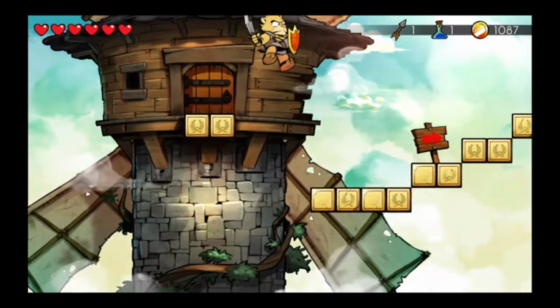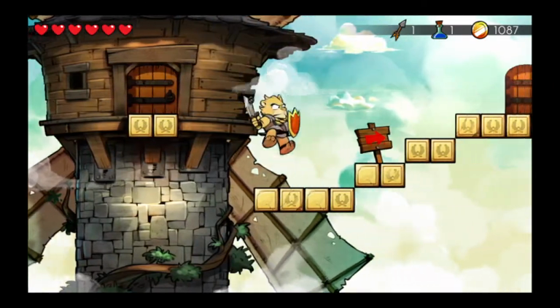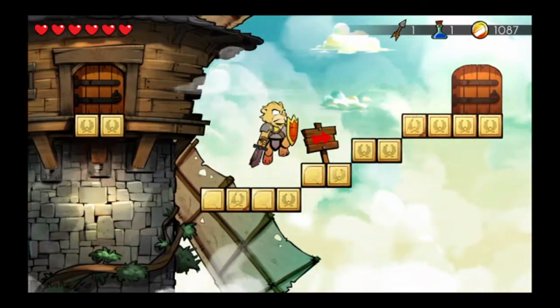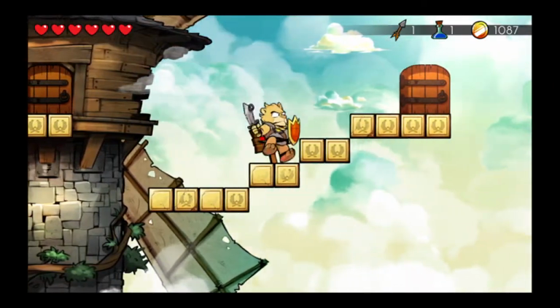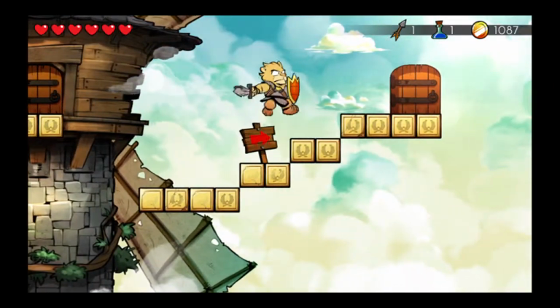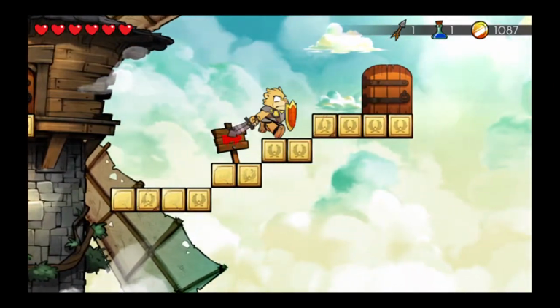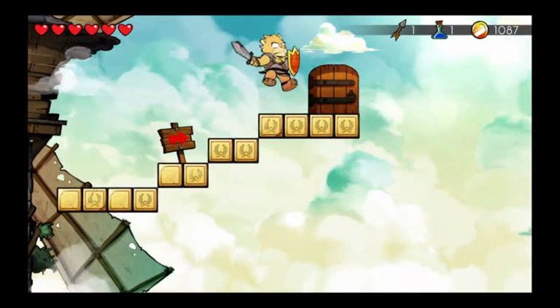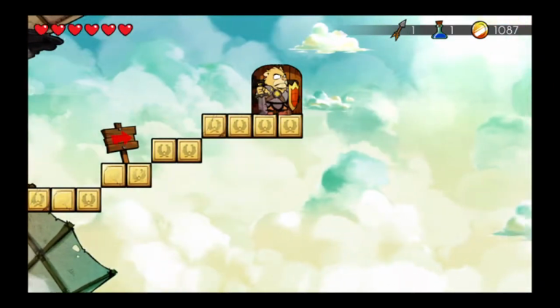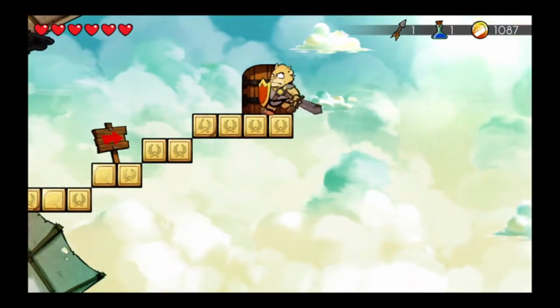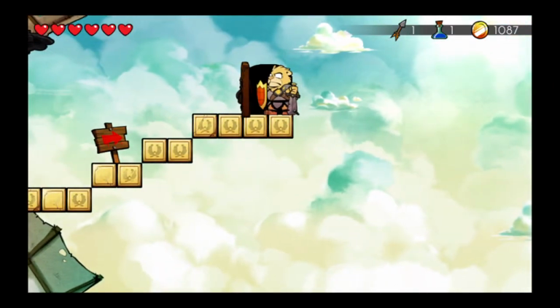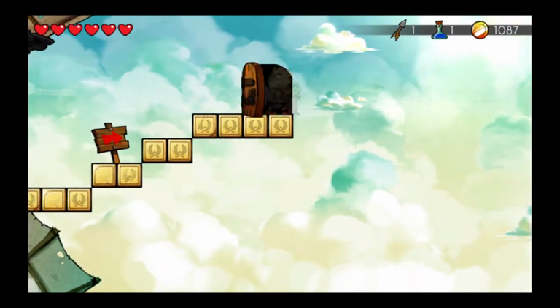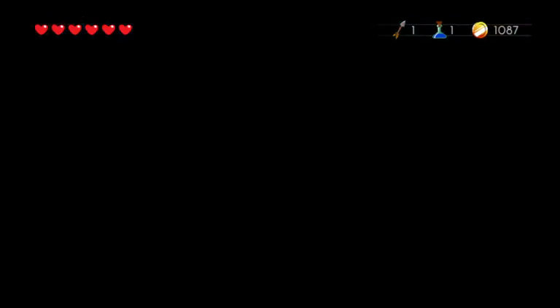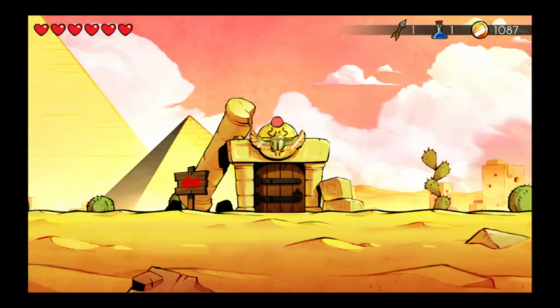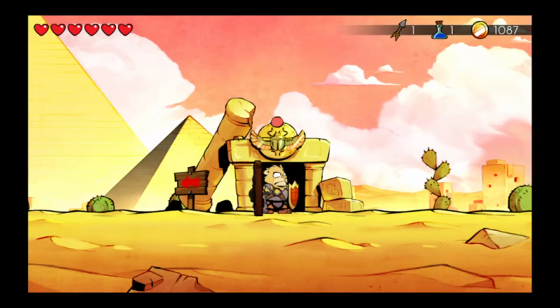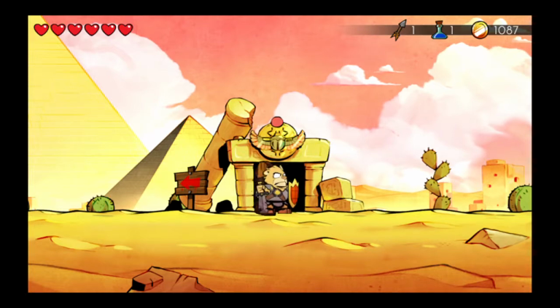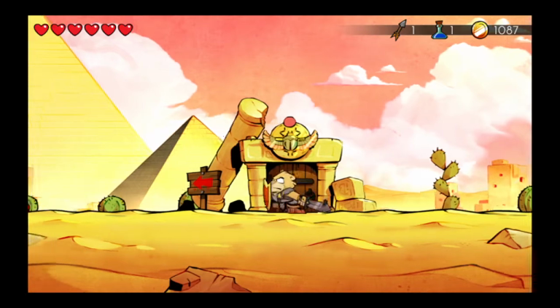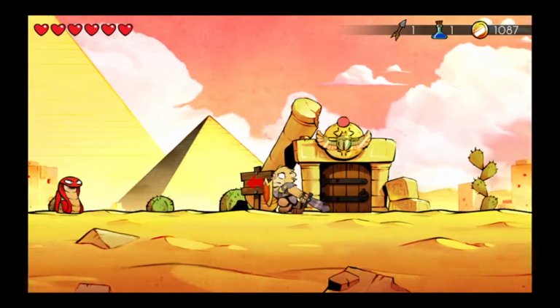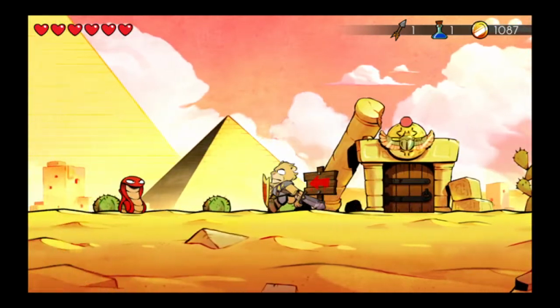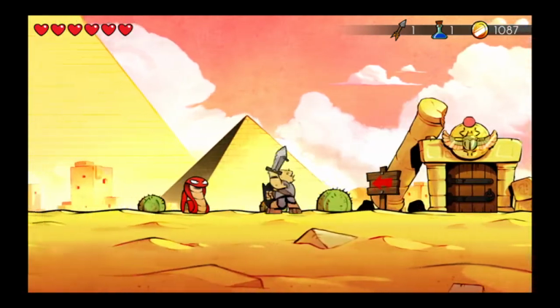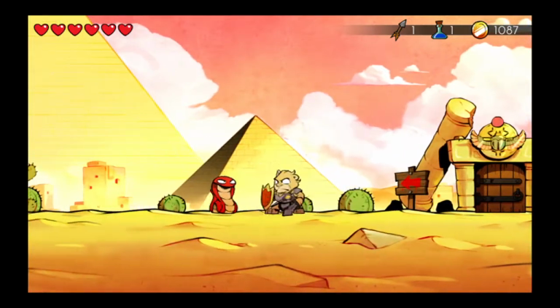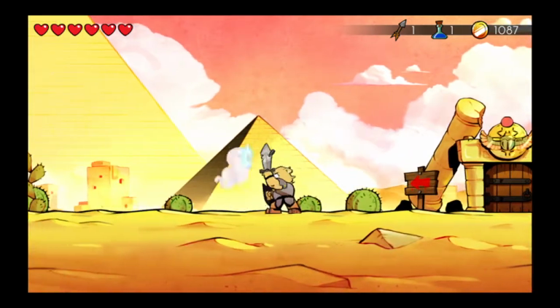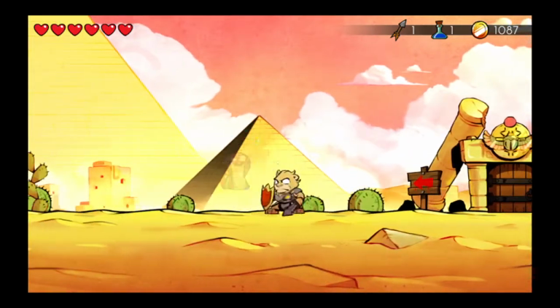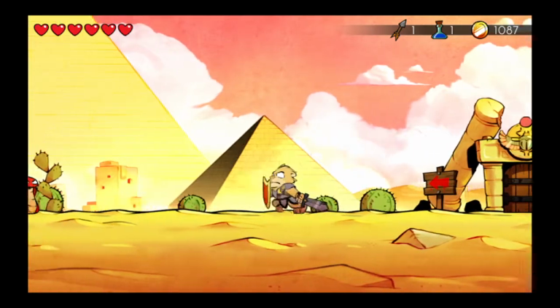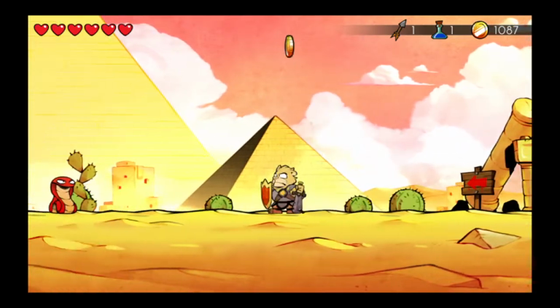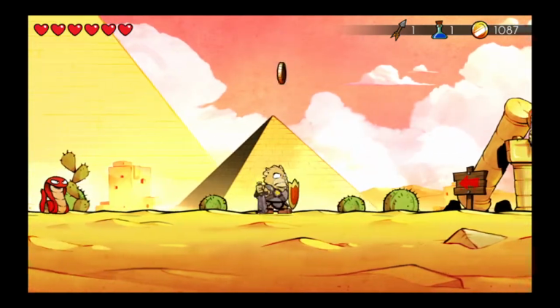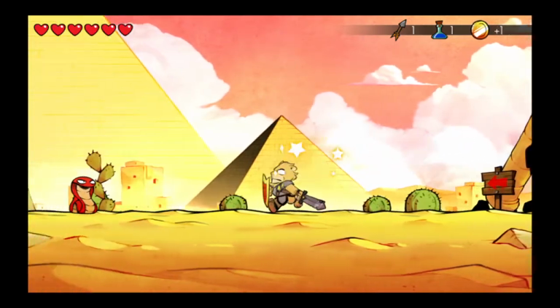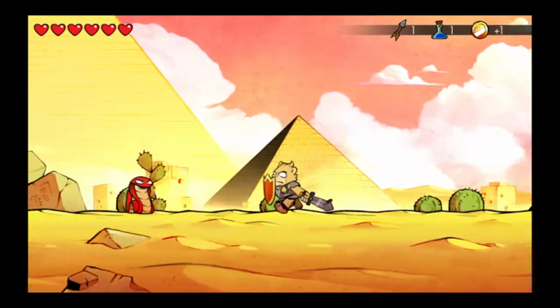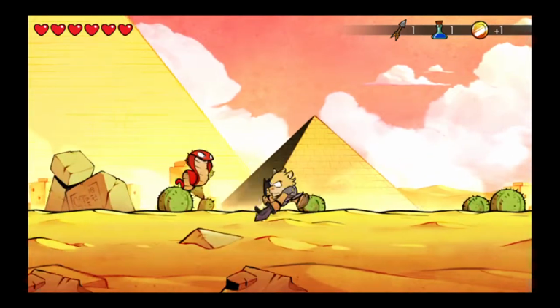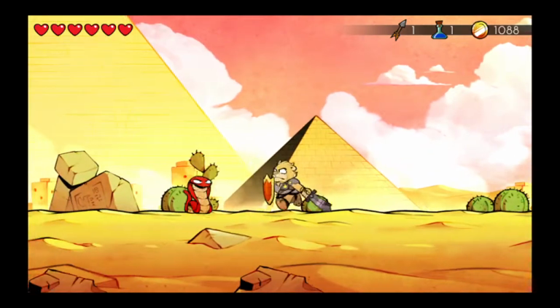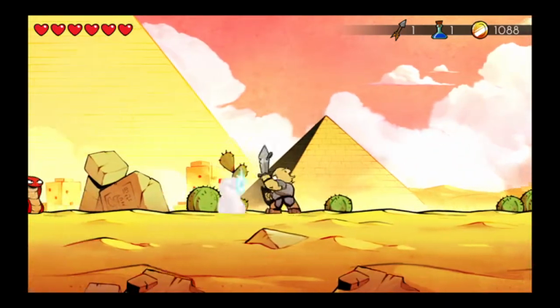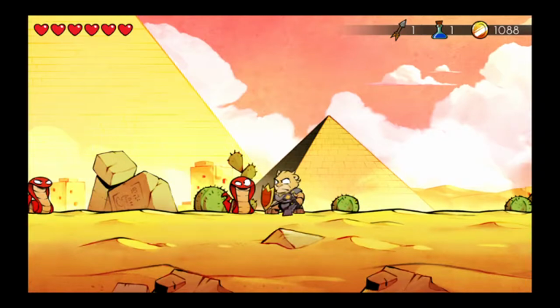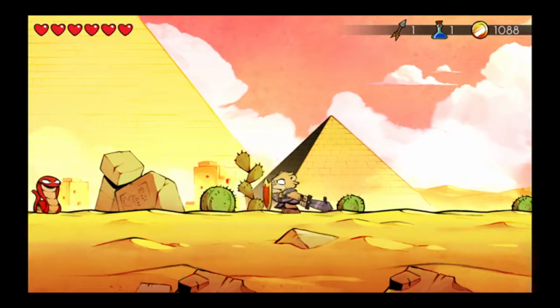As you'll see here, you'll need to go to the desert first and make your way to the absolute left where the pyramid is.